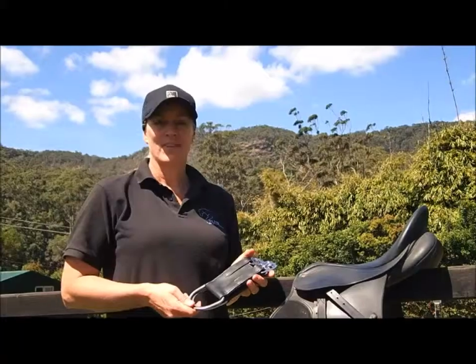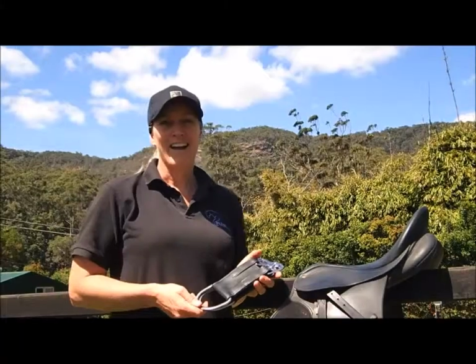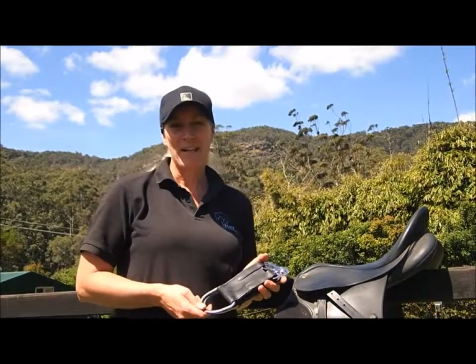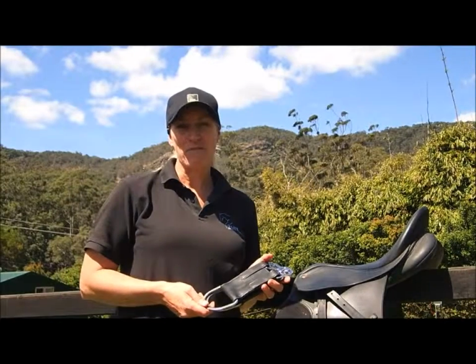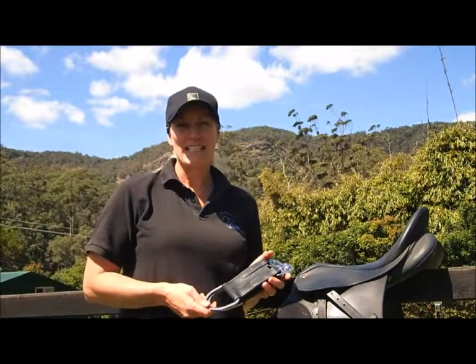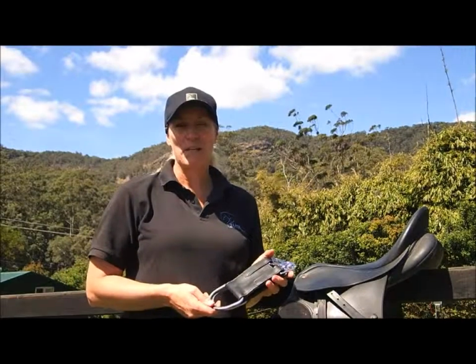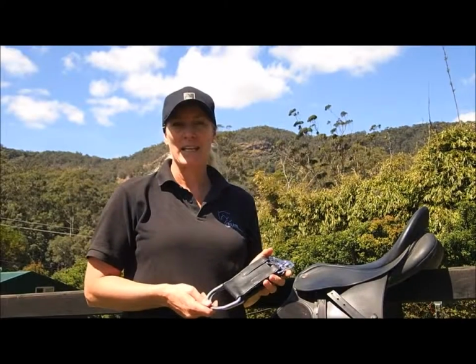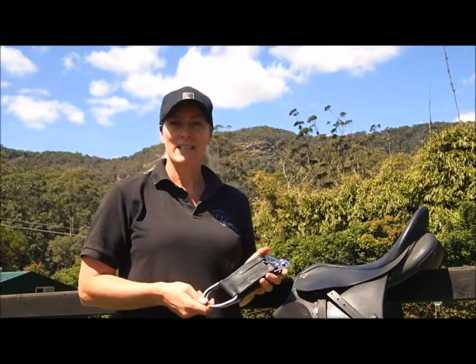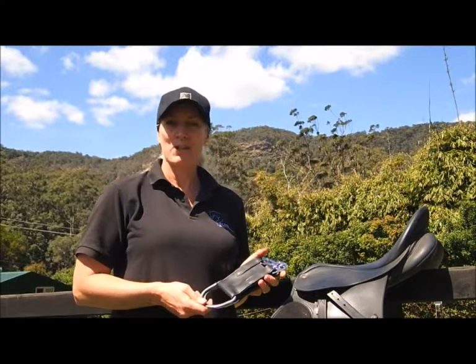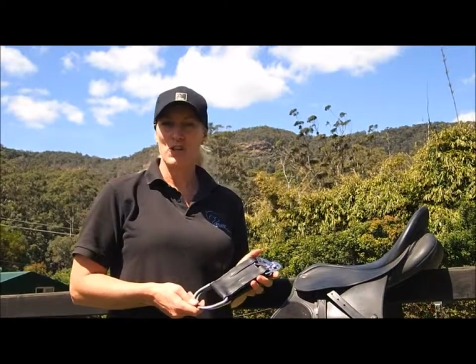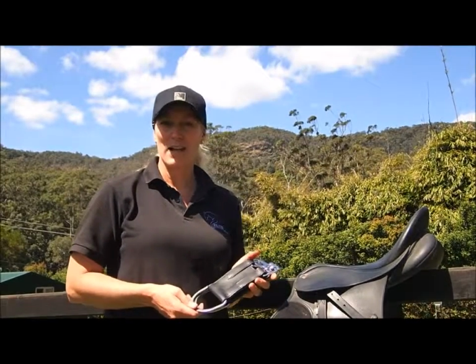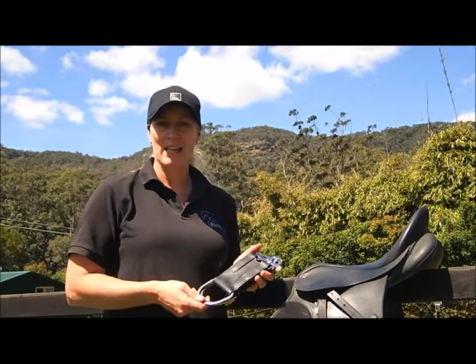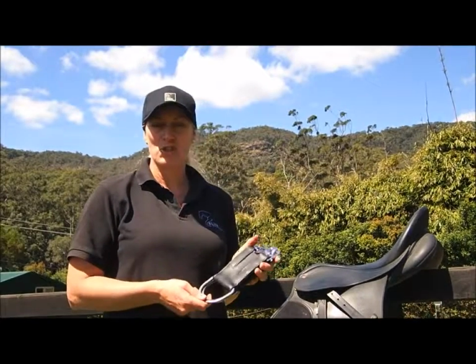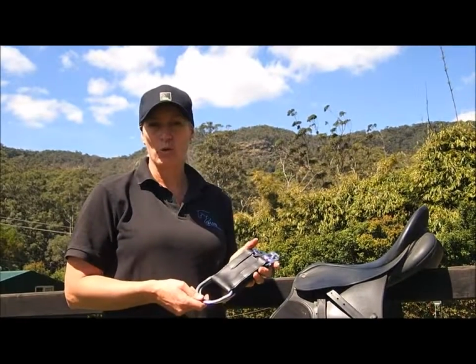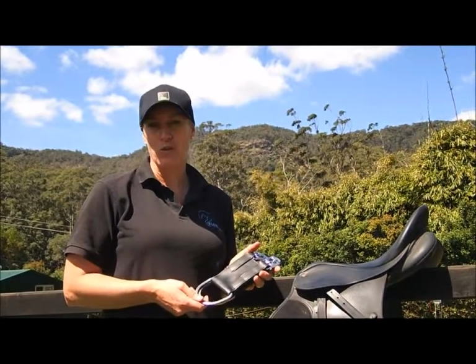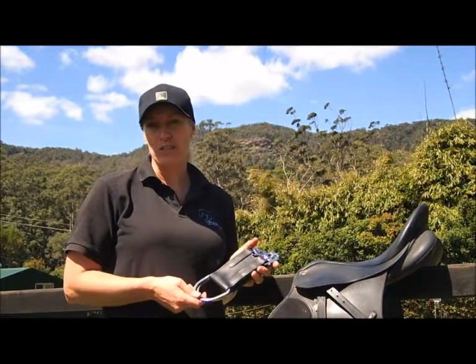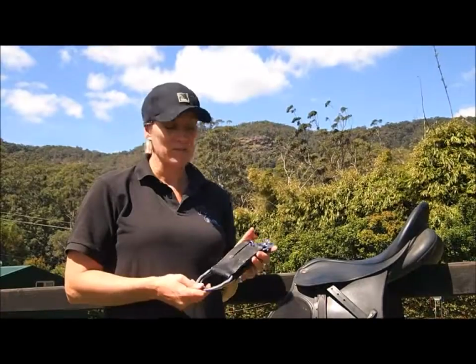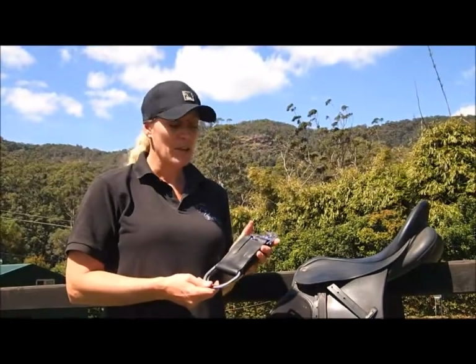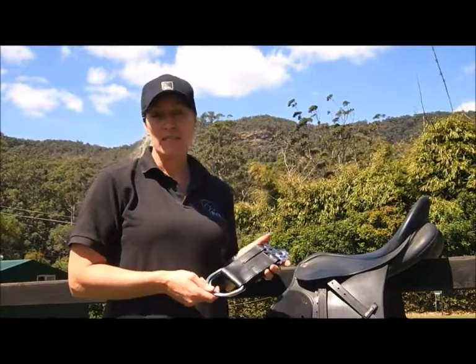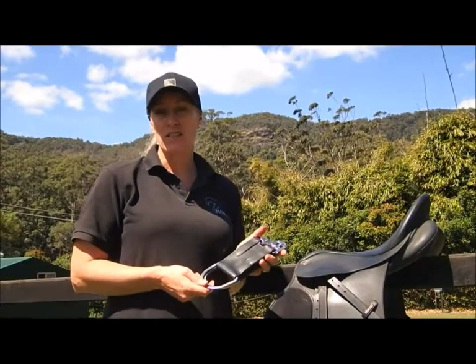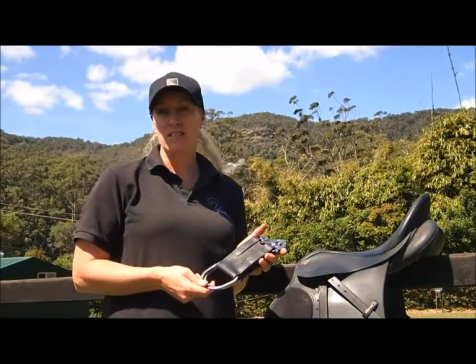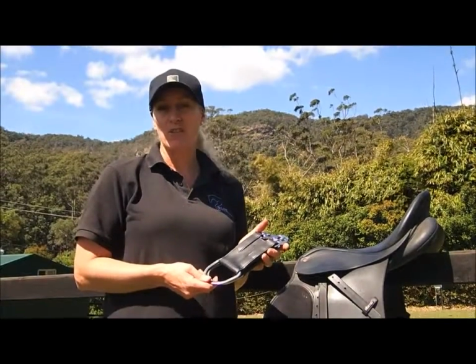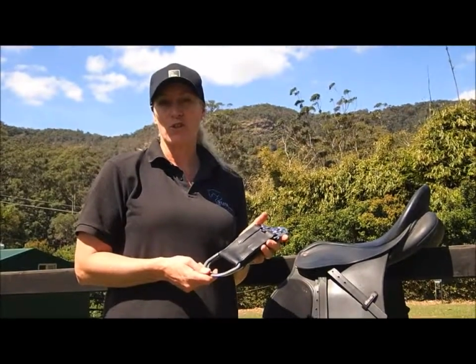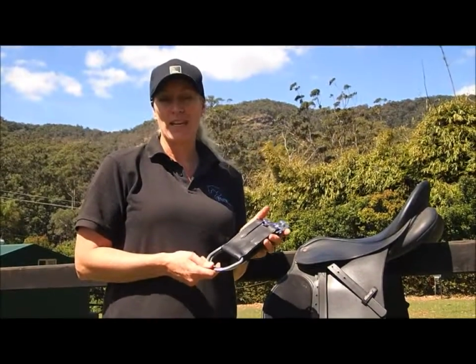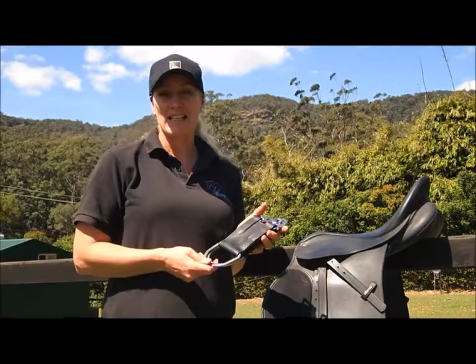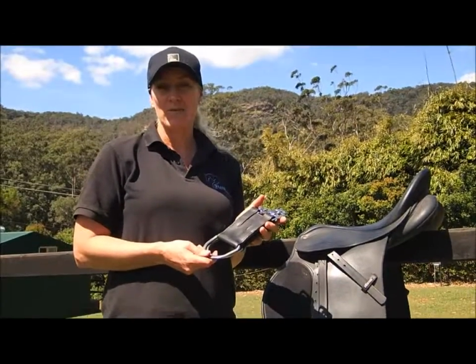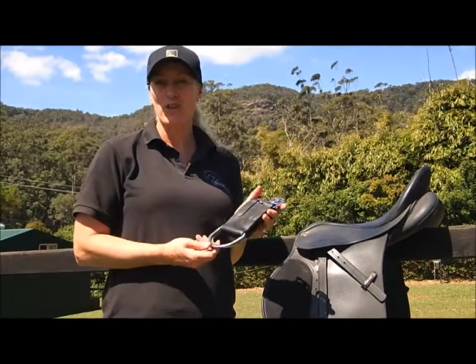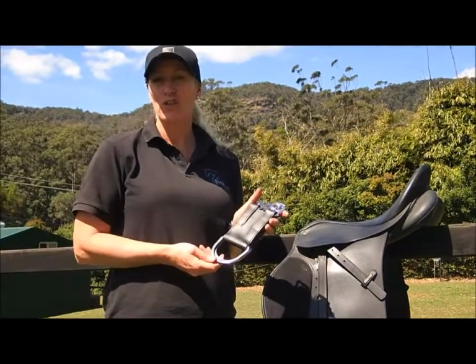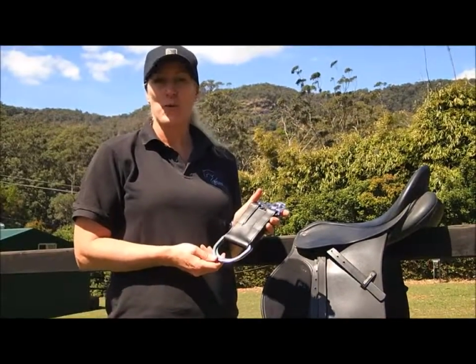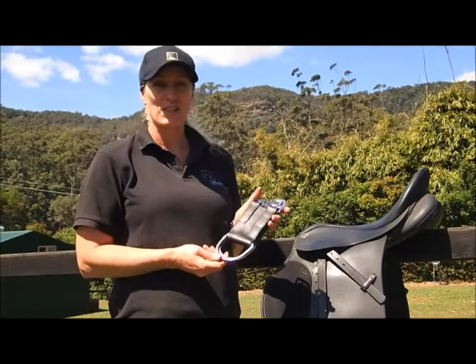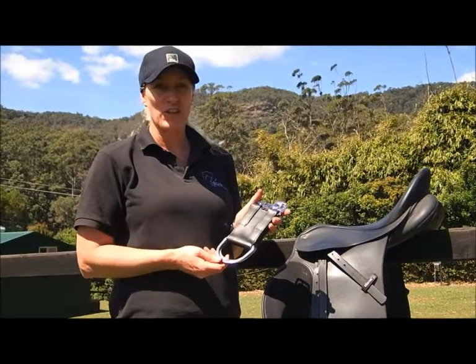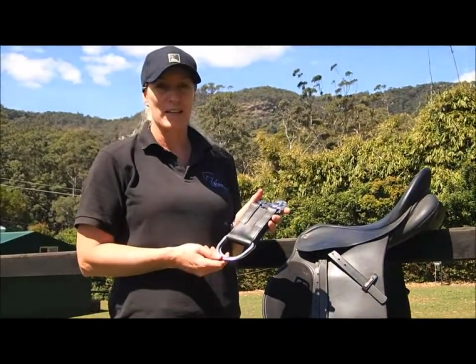Hi, I'm Annie from Elite Saddle Company. Today I'm going to show you my leather short girth converters. These converters are designed to use on your English saddle so that you can use a western girth setup.